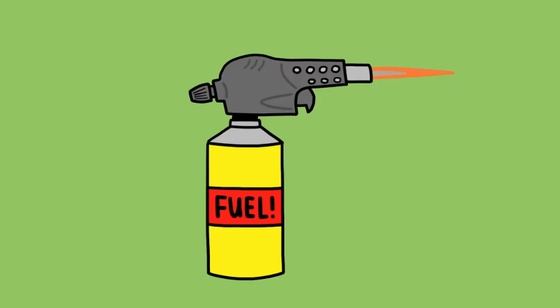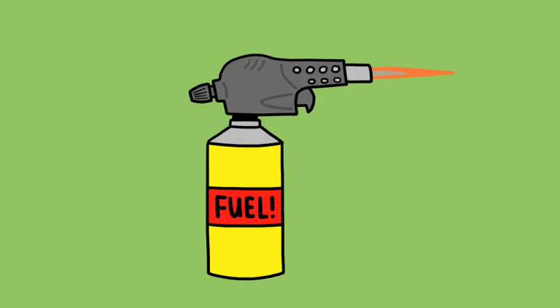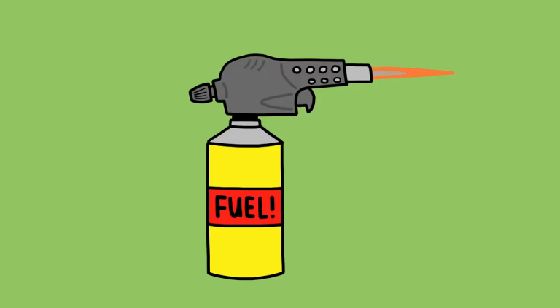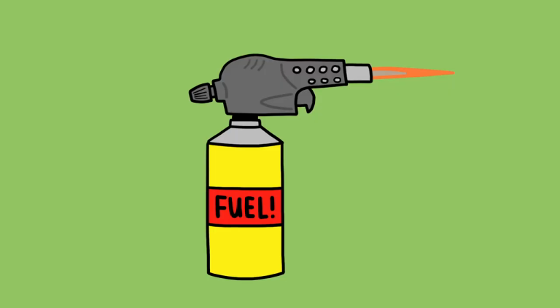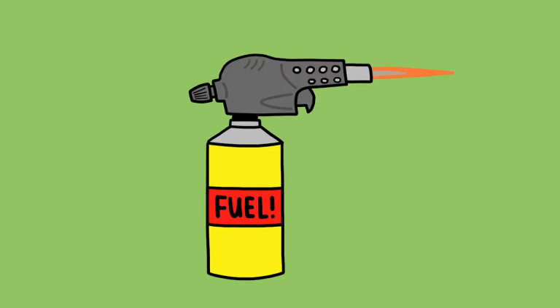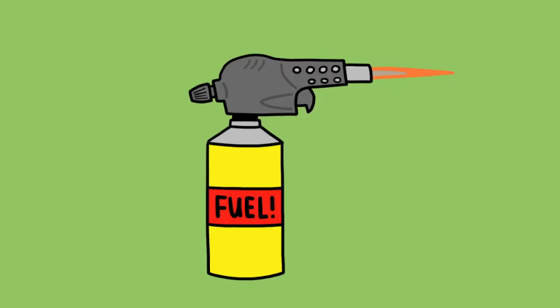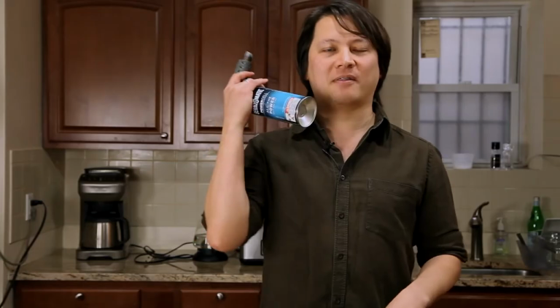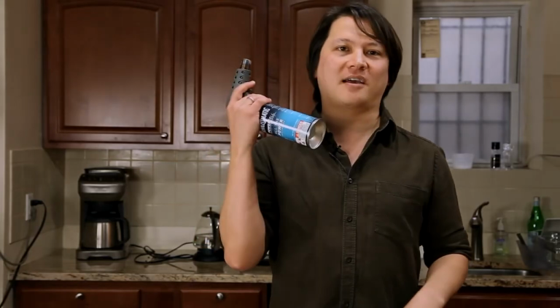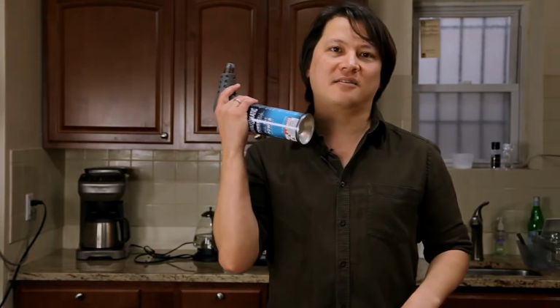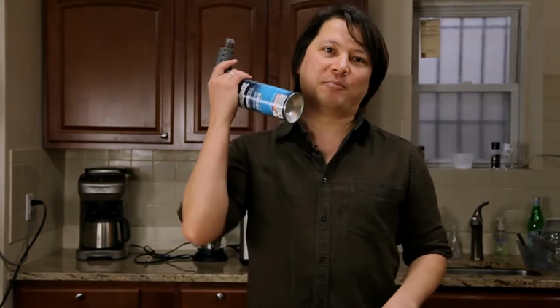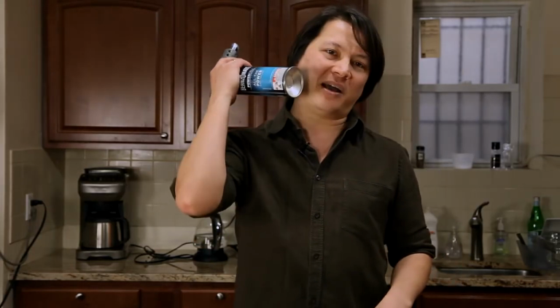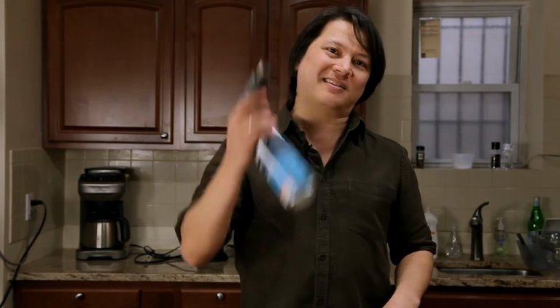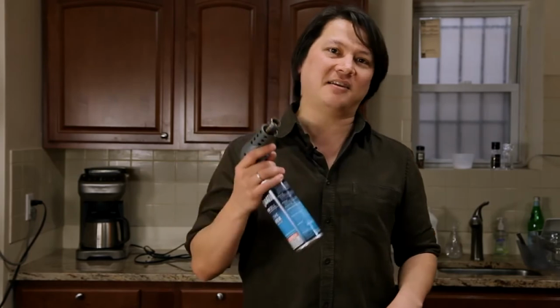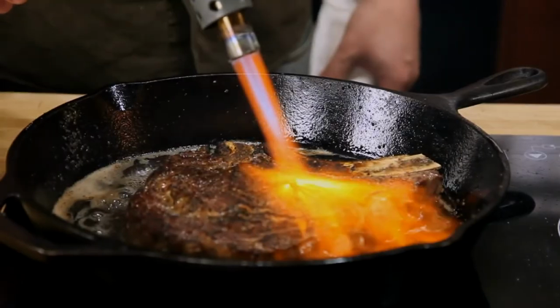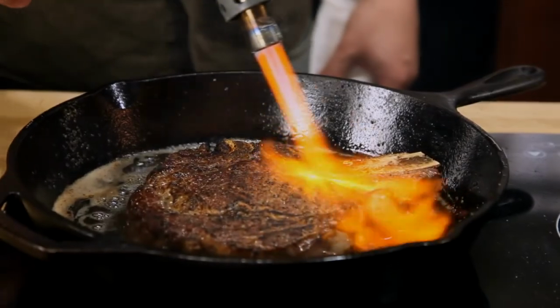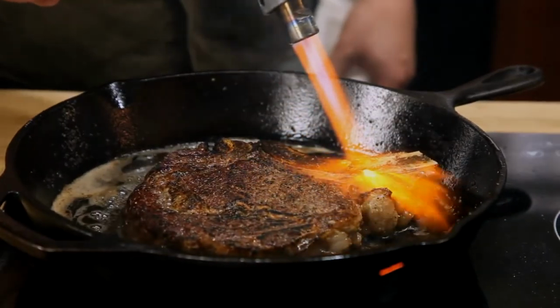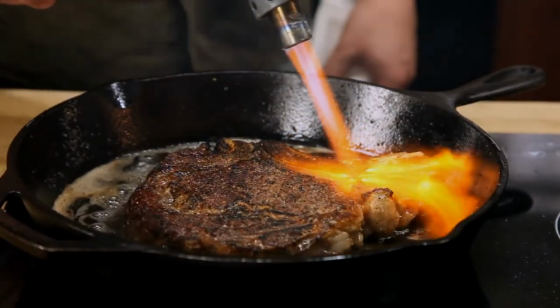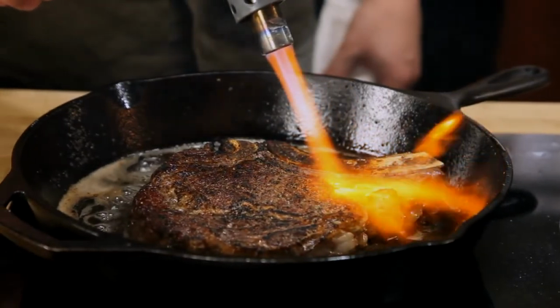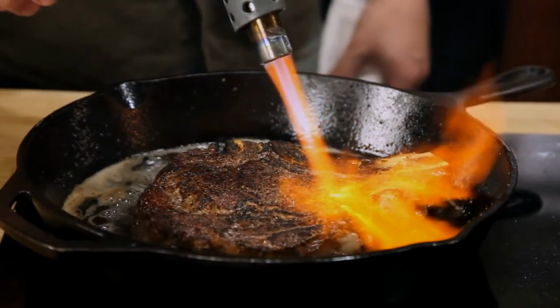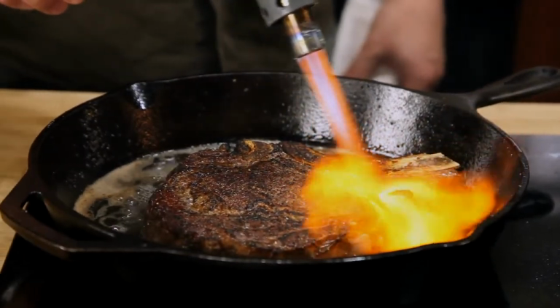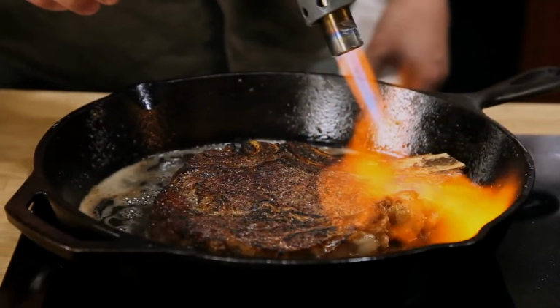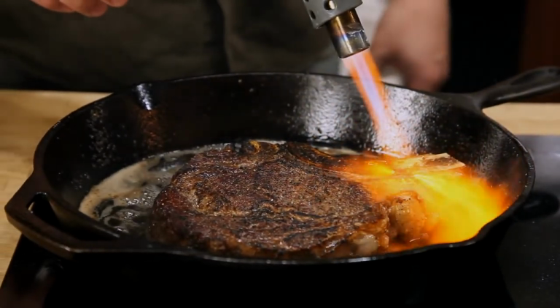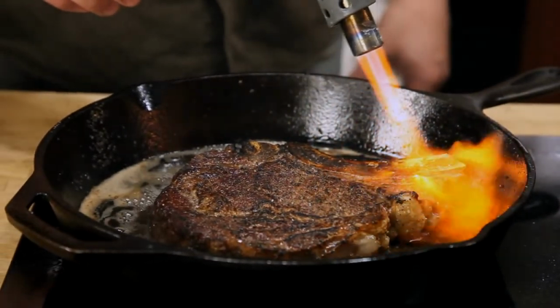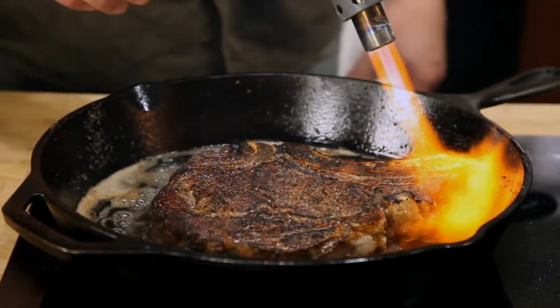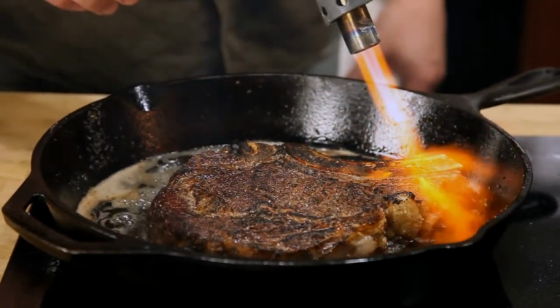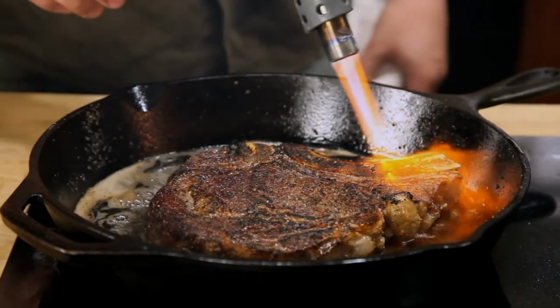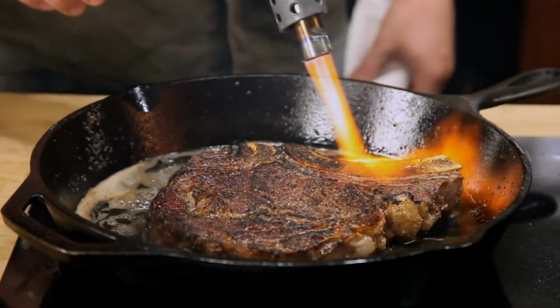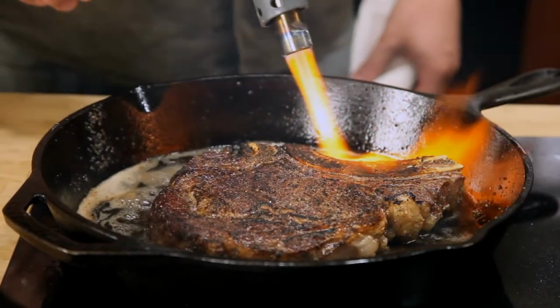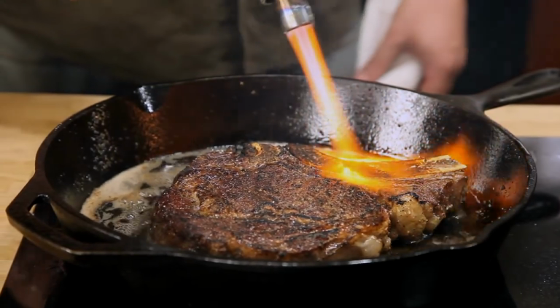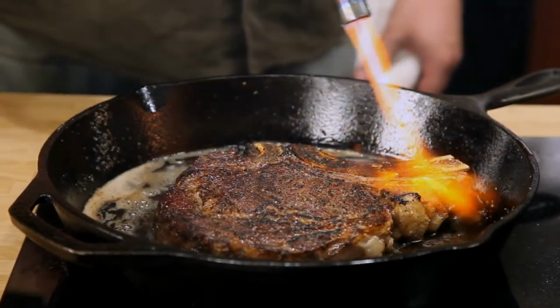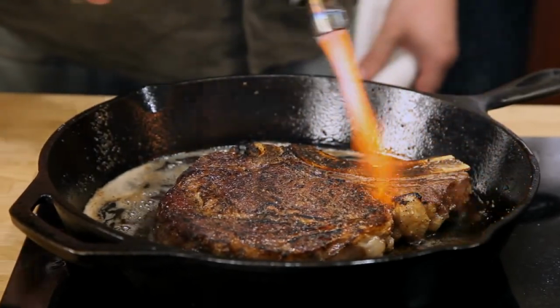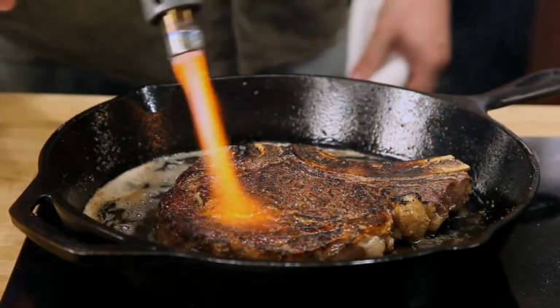If you want to up your game even further, get yourself one of these. By combining the intense heat of a propane torch with a cast iron skillet, you can get a steakhouse quality char in a matter of moments. Just make sure that you shut off your smoke detectors first.